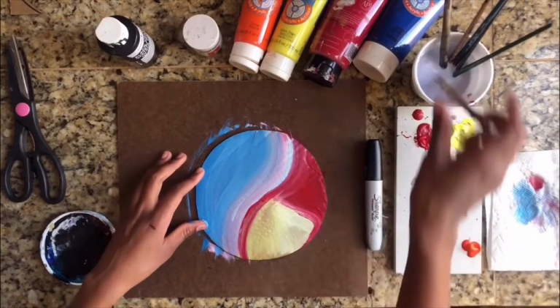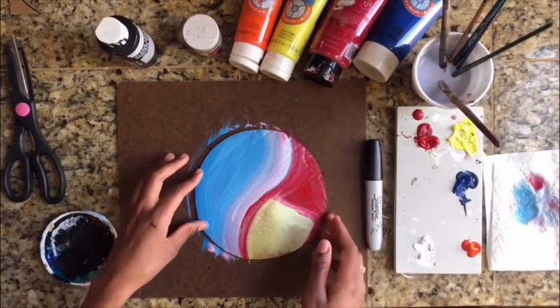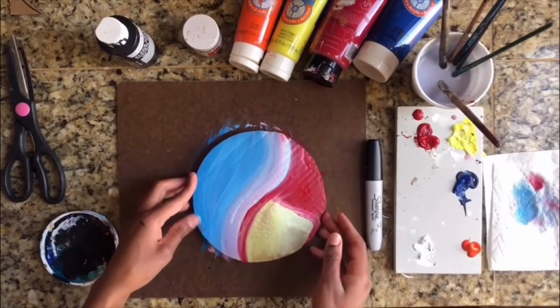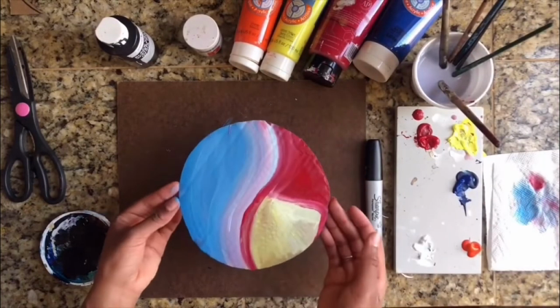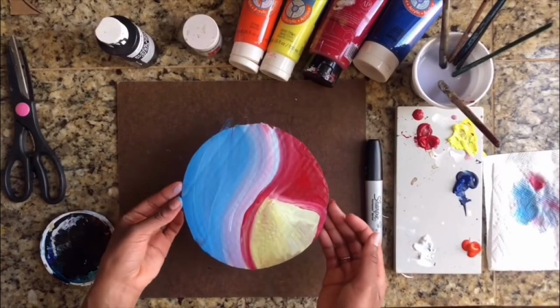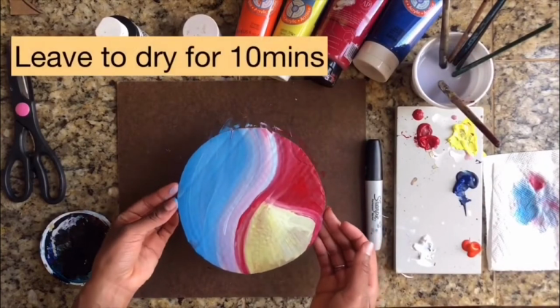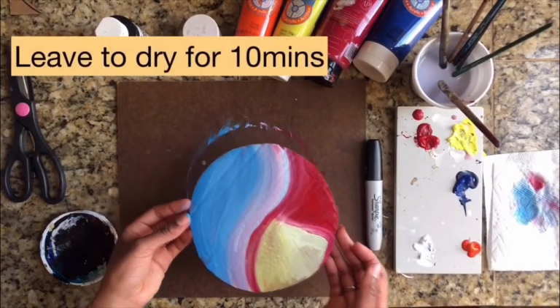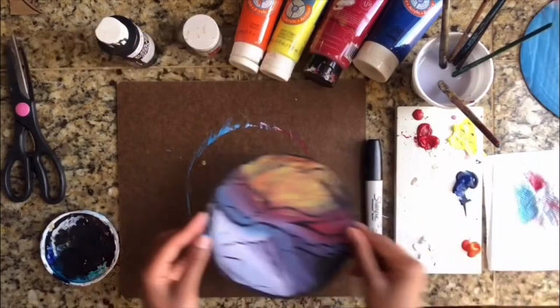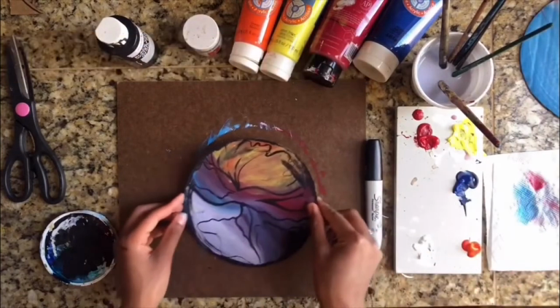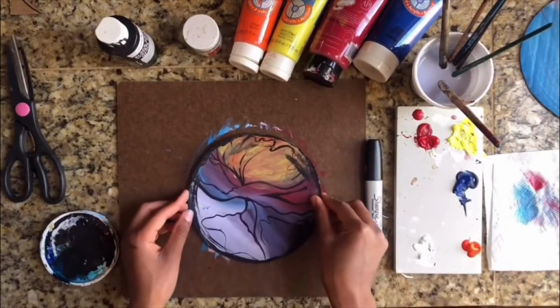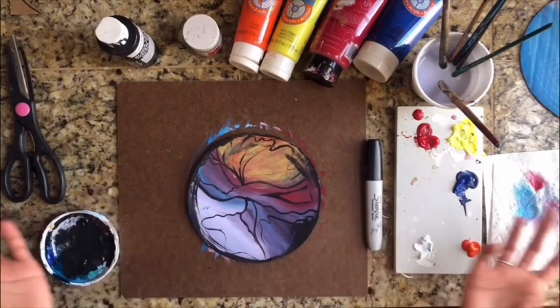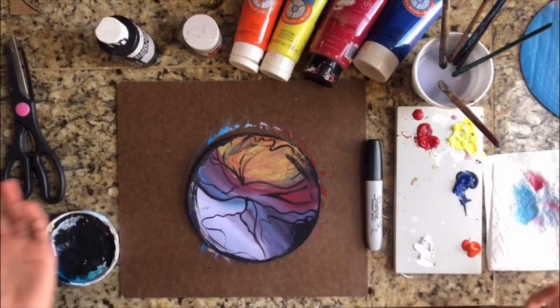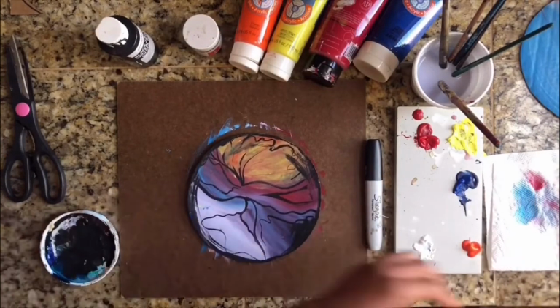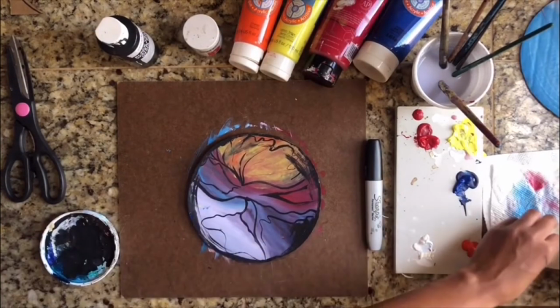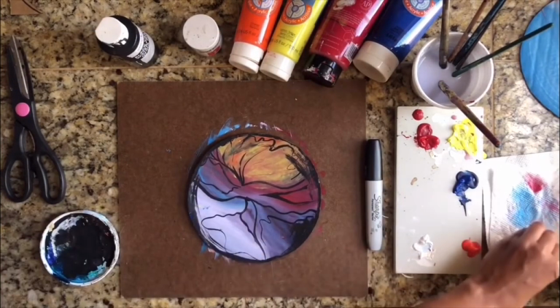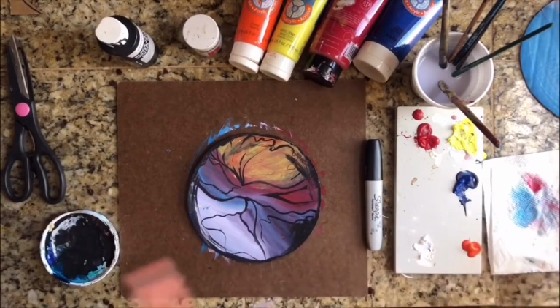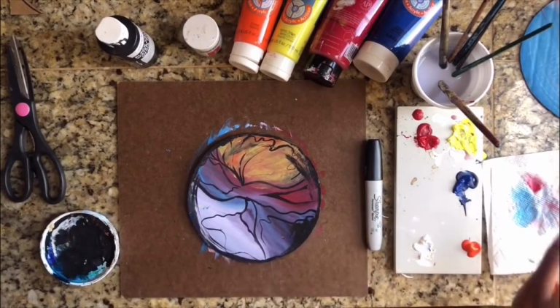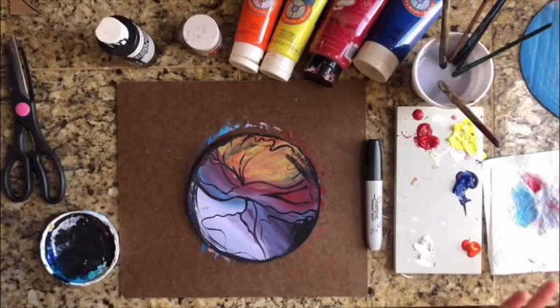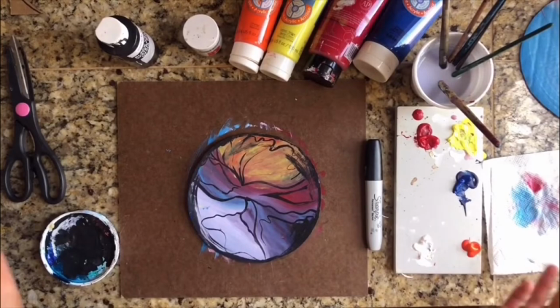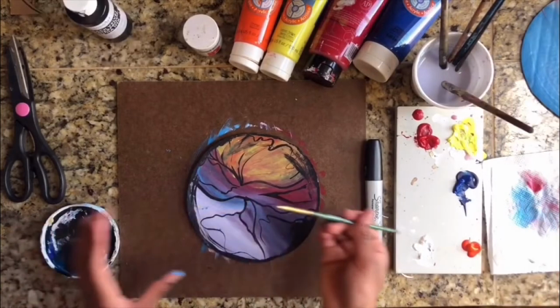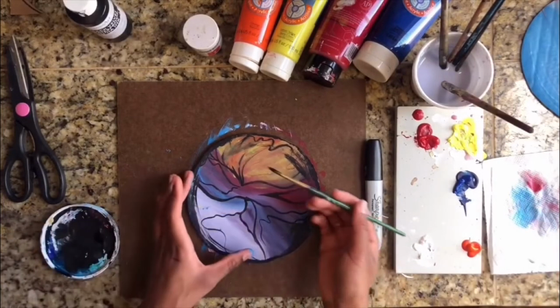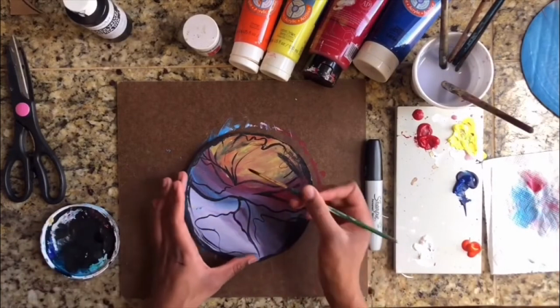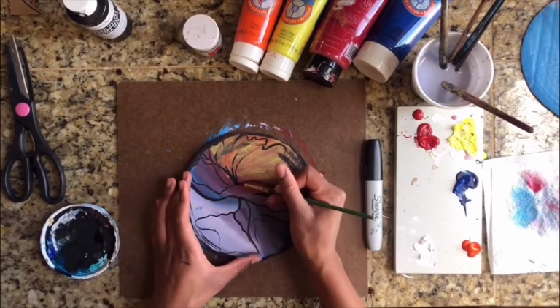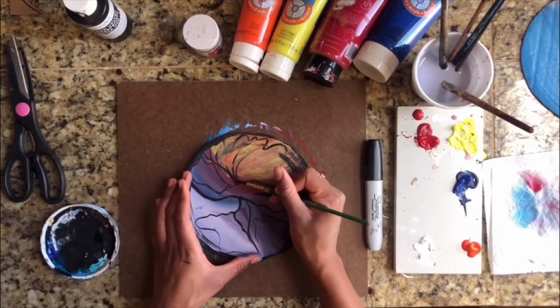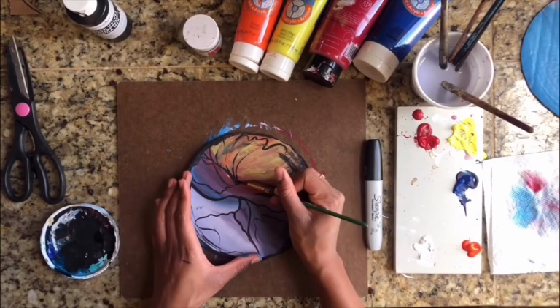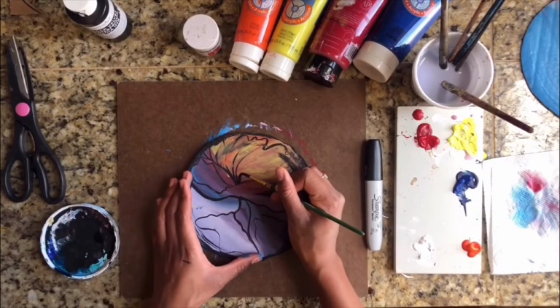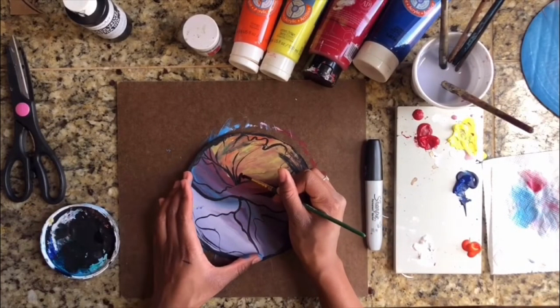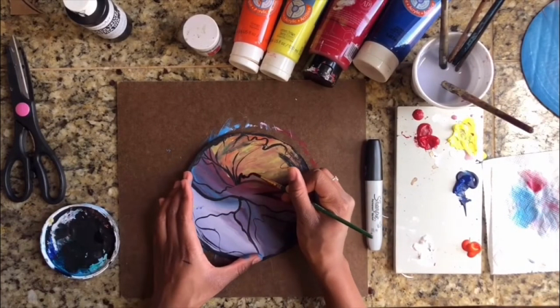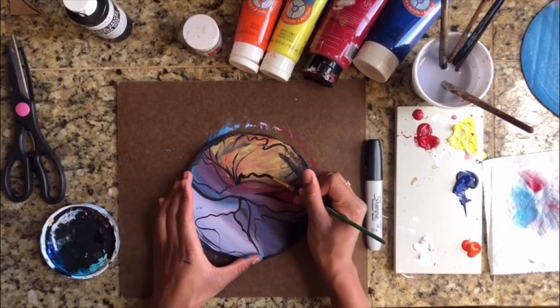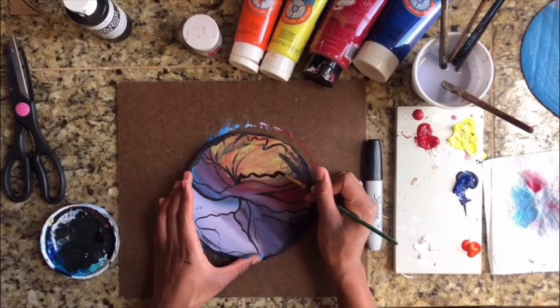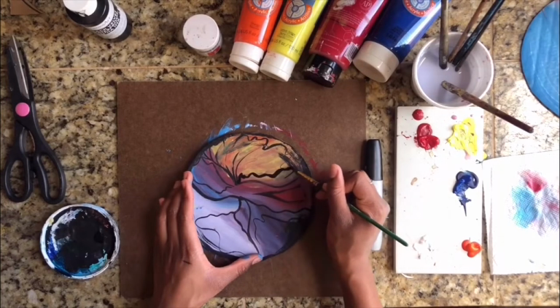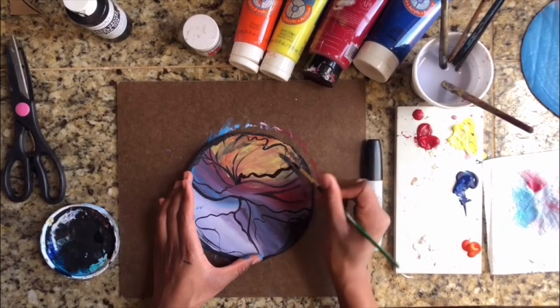I'm liking where it's going so I'm just going to leave that to dry. Here's another example I started the other day — this is what the paint looks like all finished and dry. I'm going to use just a little bit of my India ink to sort of follow these natural lines with the paint.